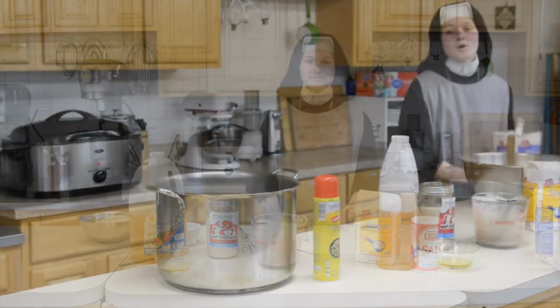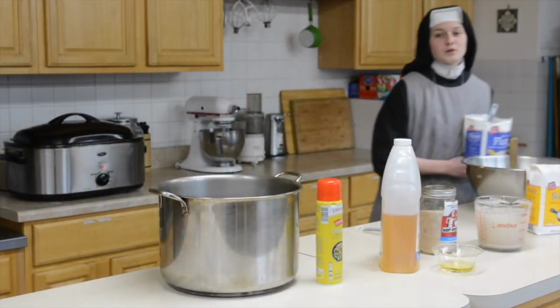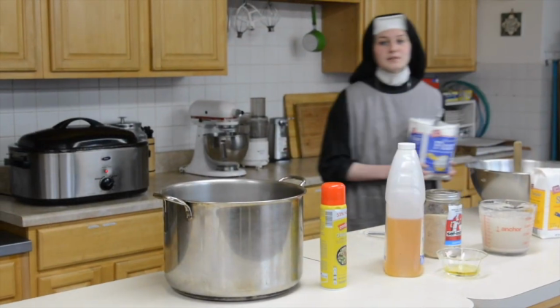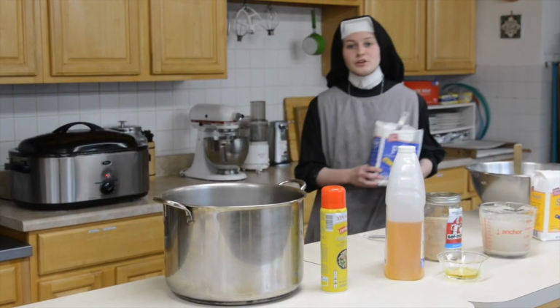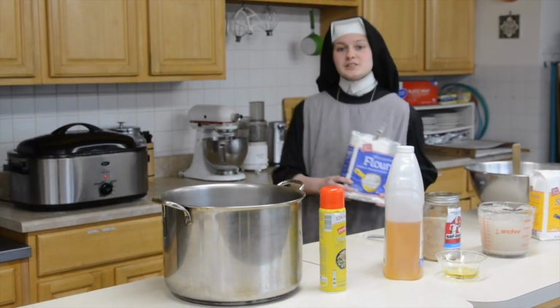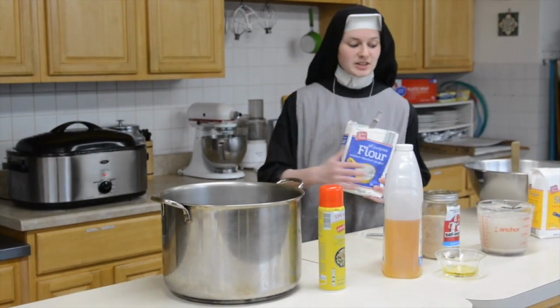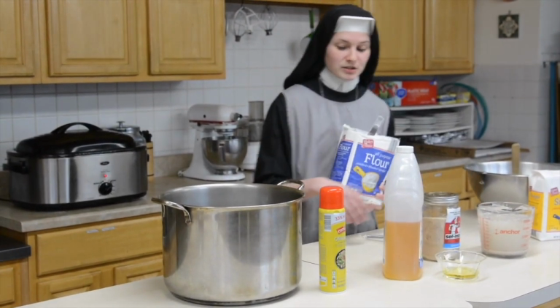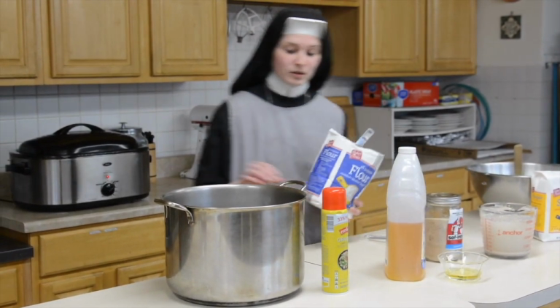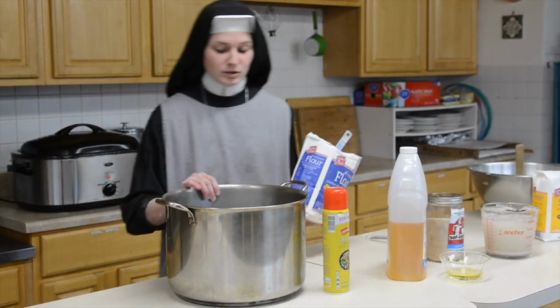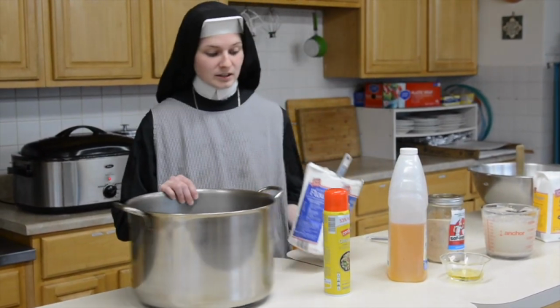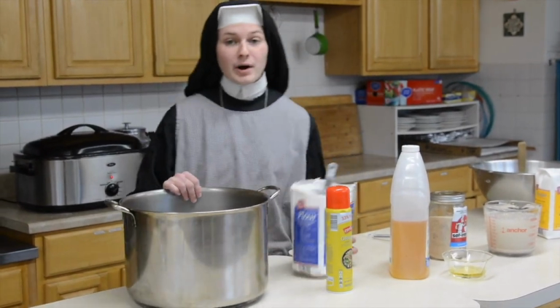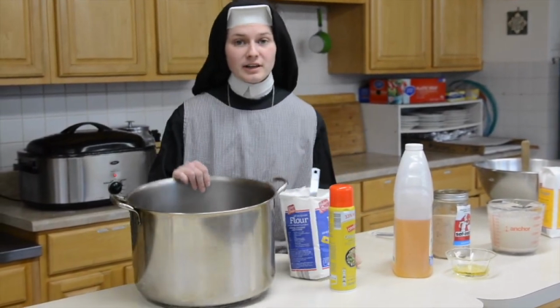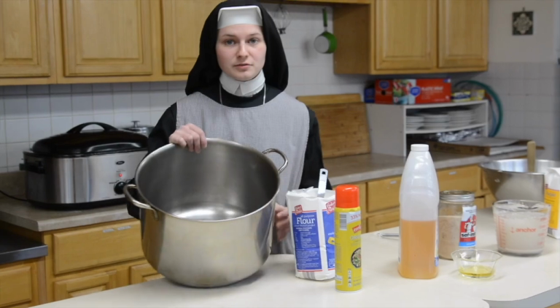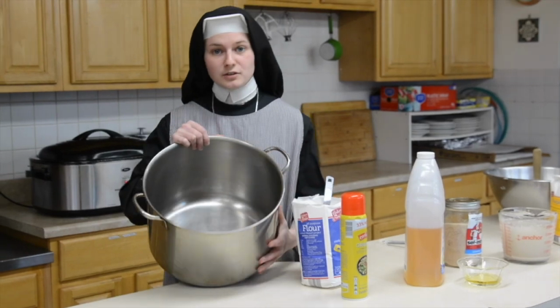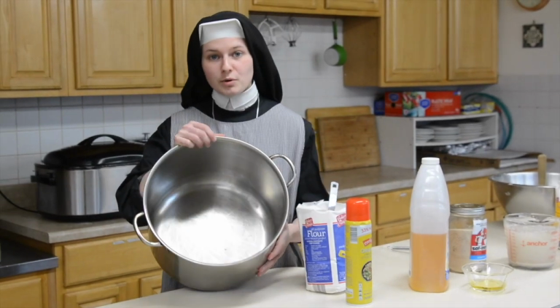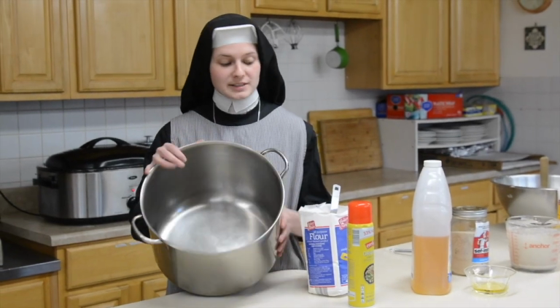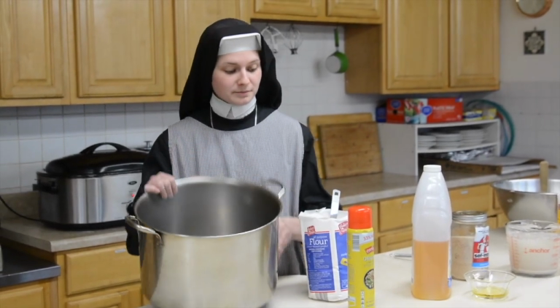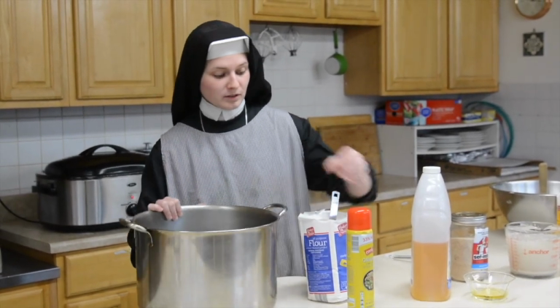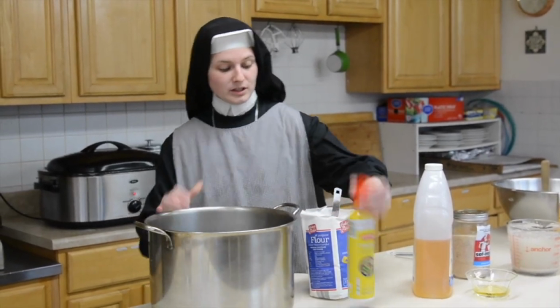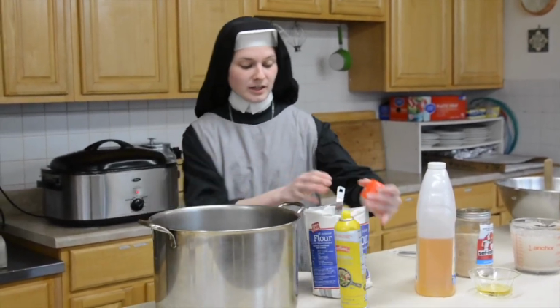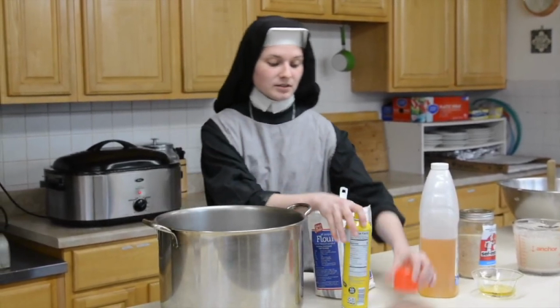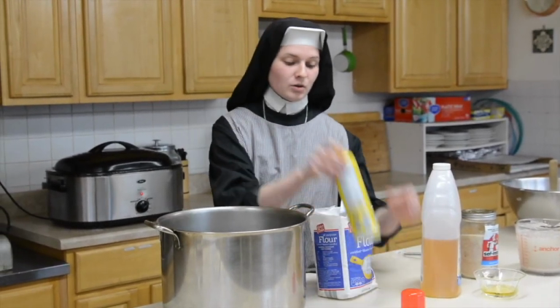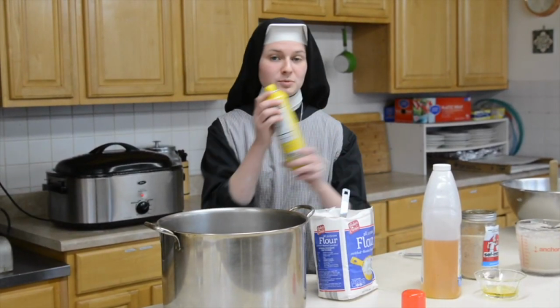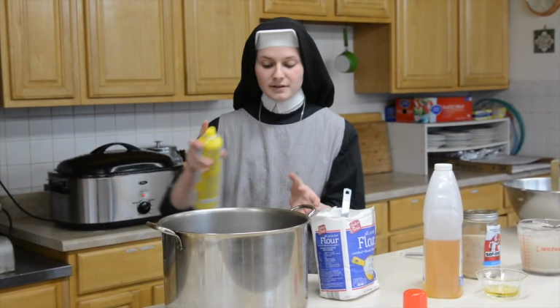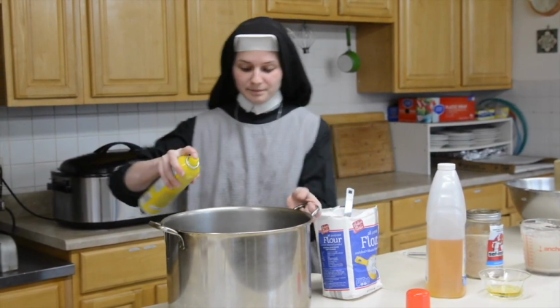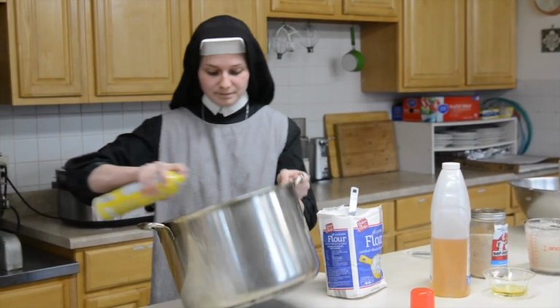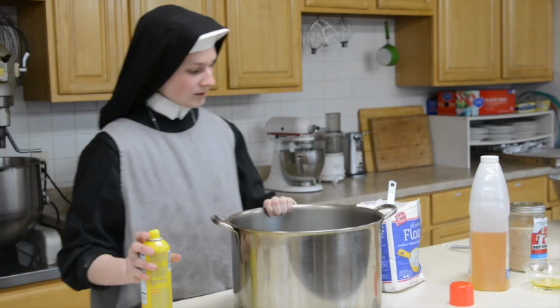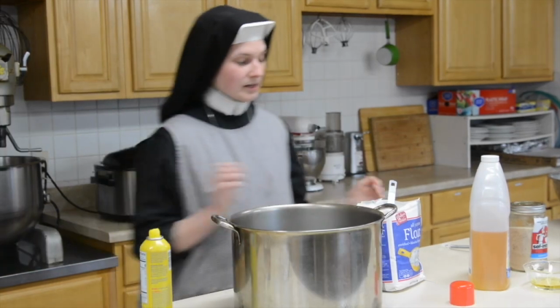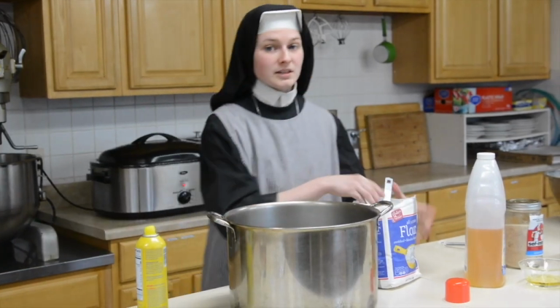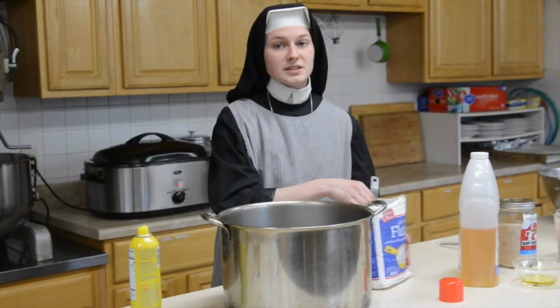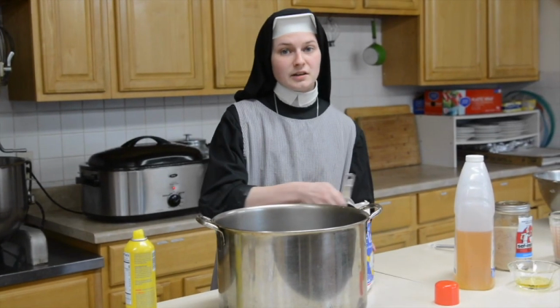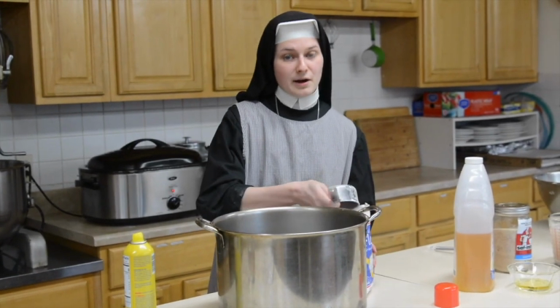While you're waiting for your yeast to set, you can get a pot ready that your dough will rise in. We need to give it a quick spray and a dusting of flour.